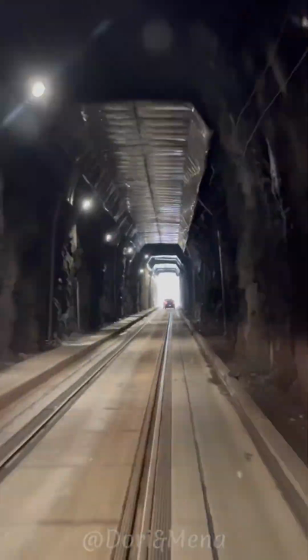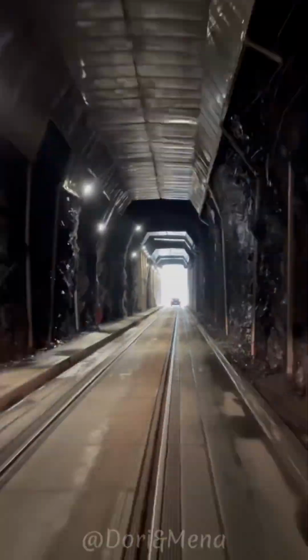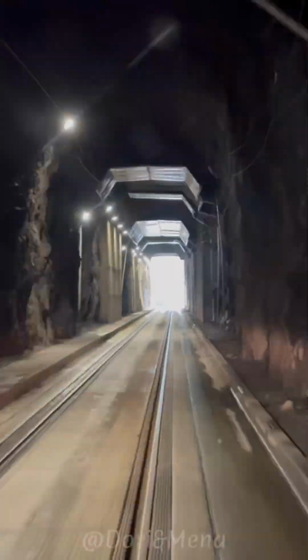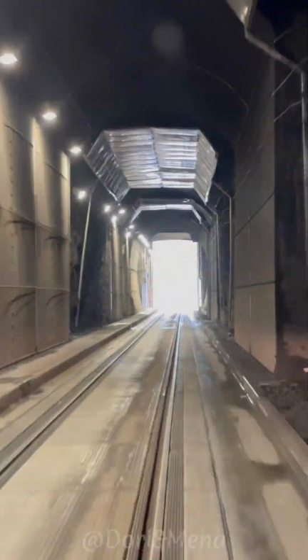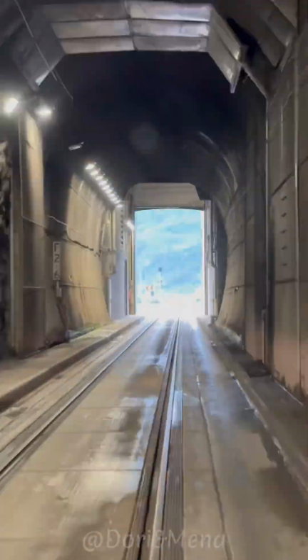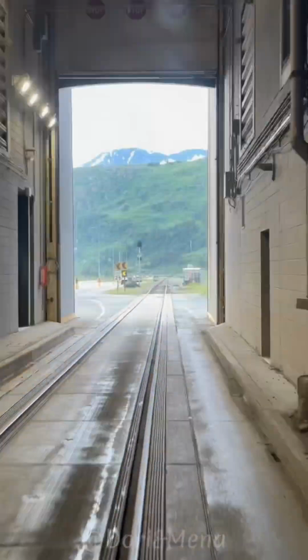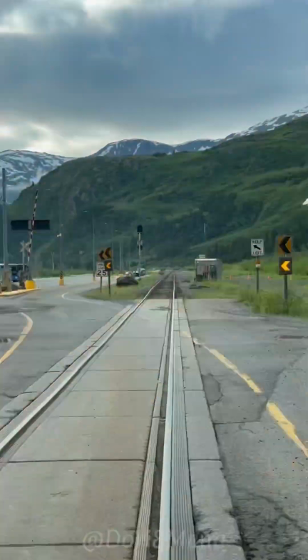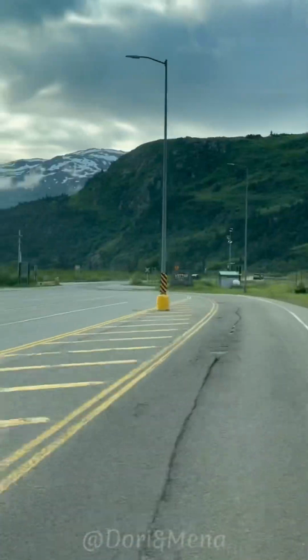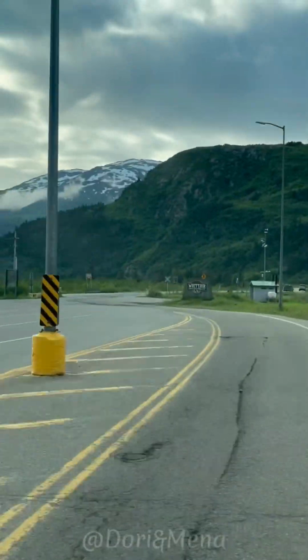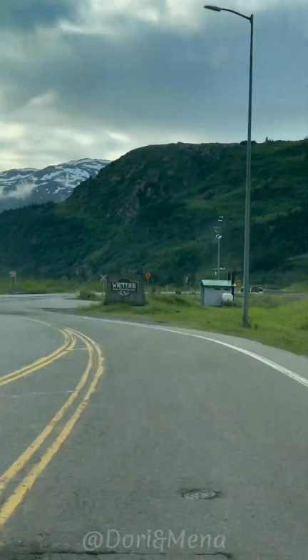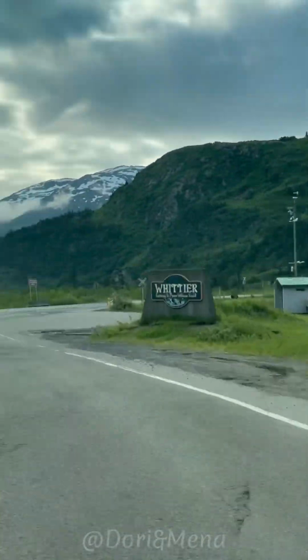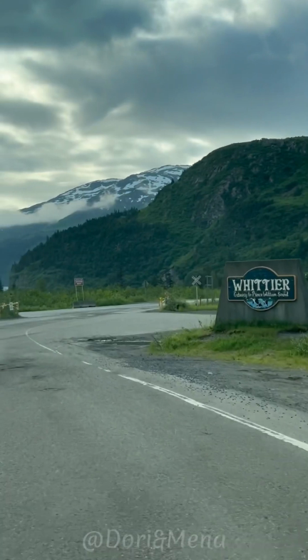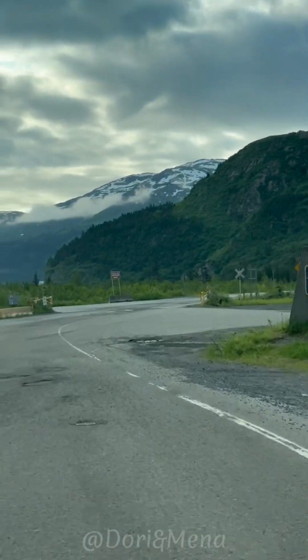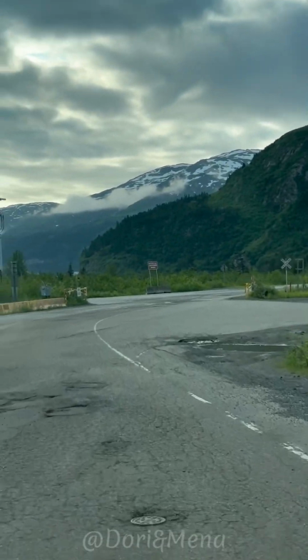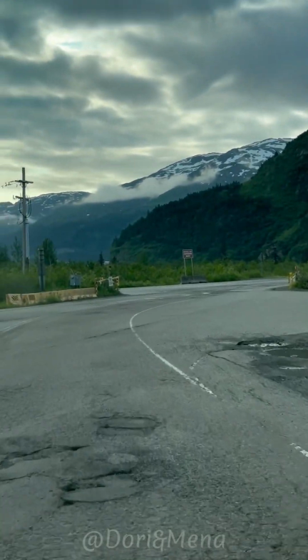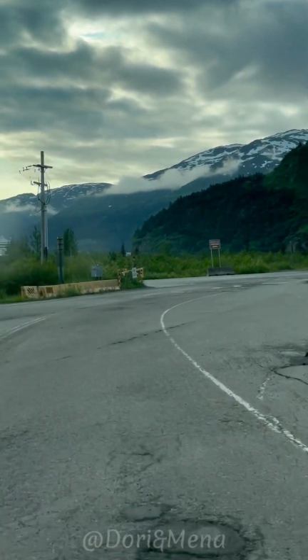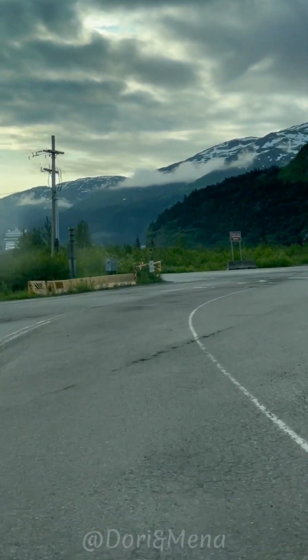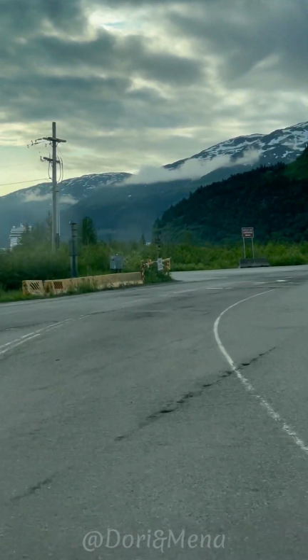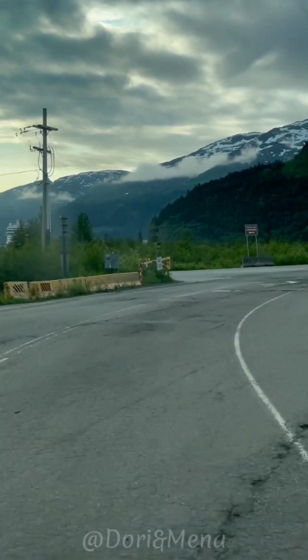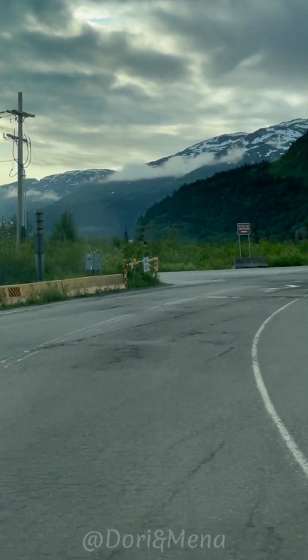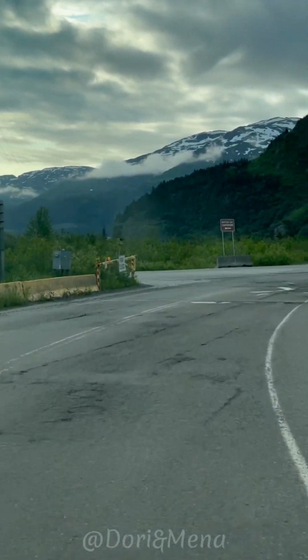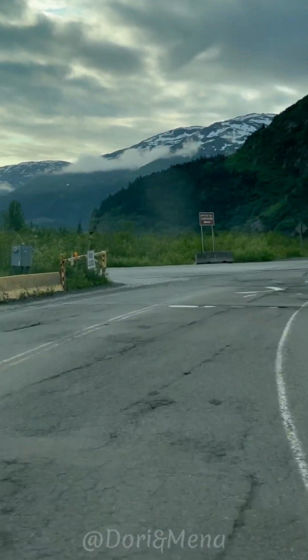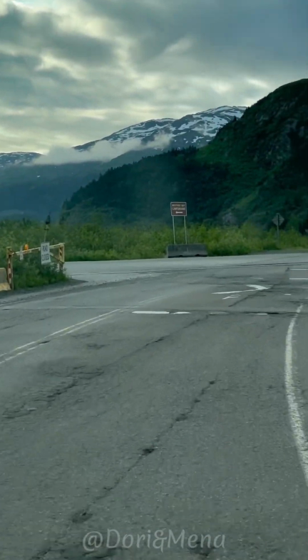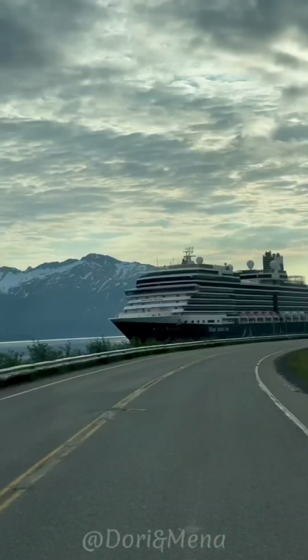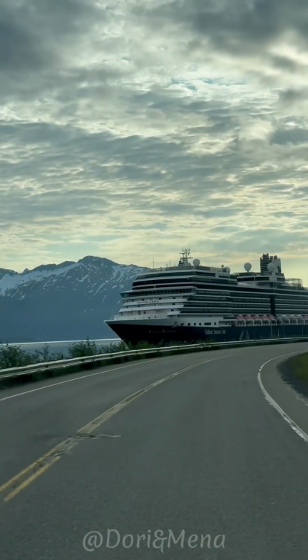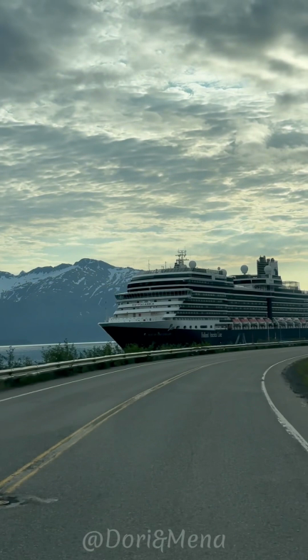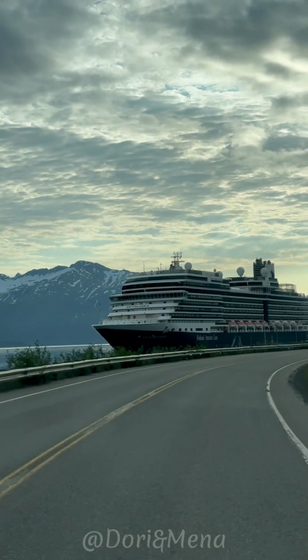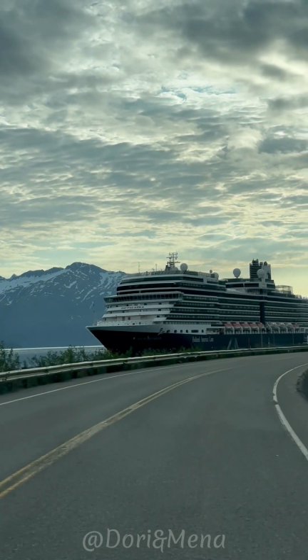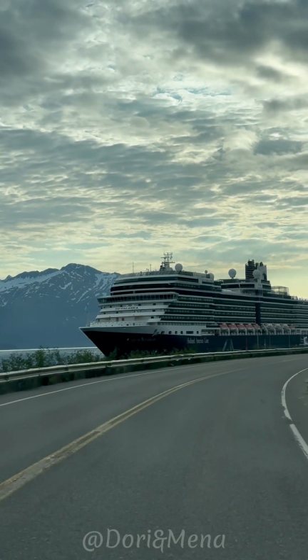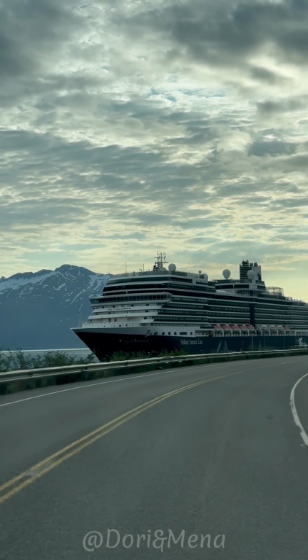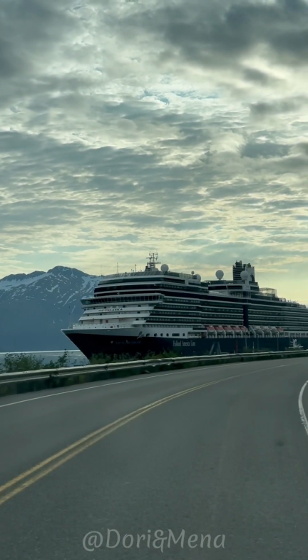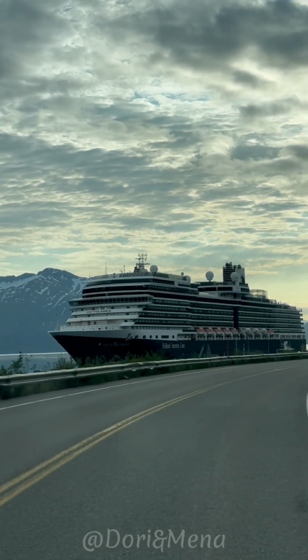The tunnel is a crucial transportation link, allowing visitors and residents to access Whittier, which is surrounded by rugged mountains and glaciers, making it a popular destination for outdoor enthusiasts and tourists.